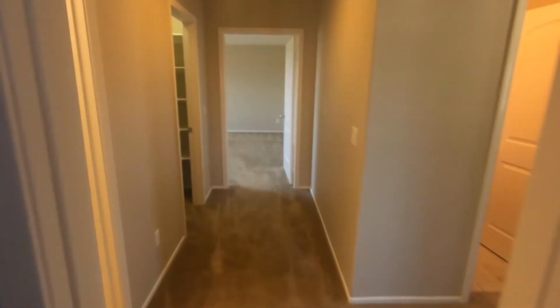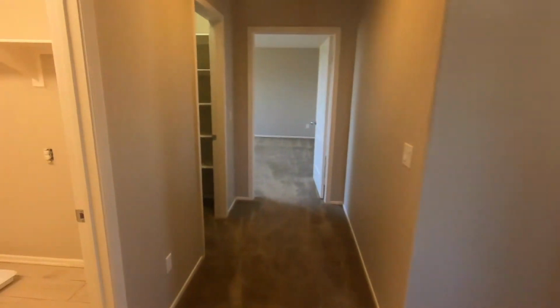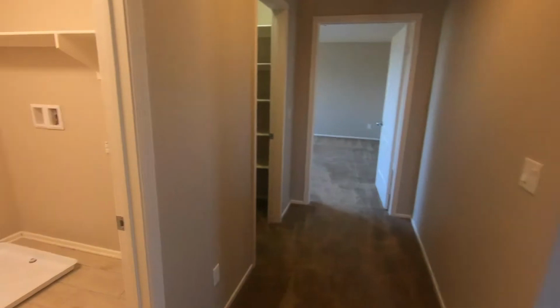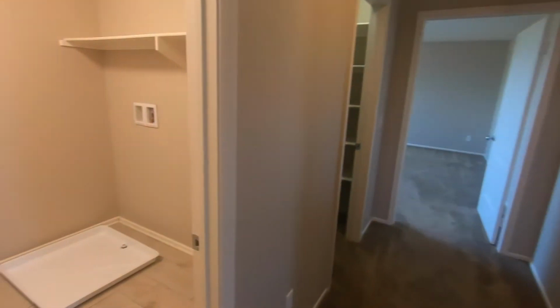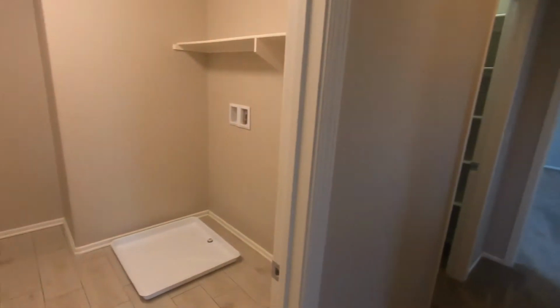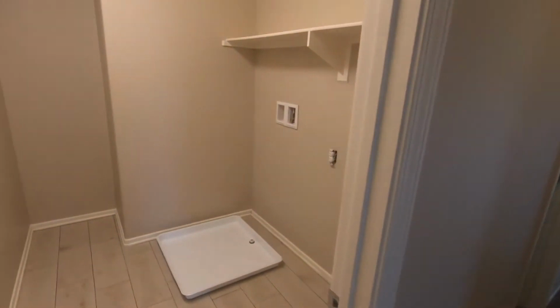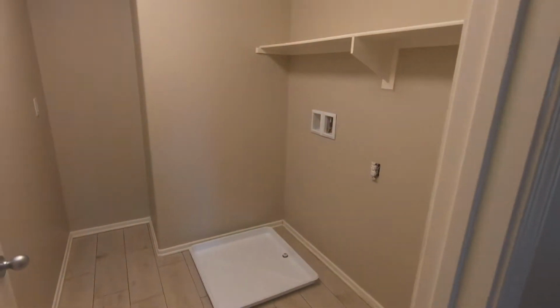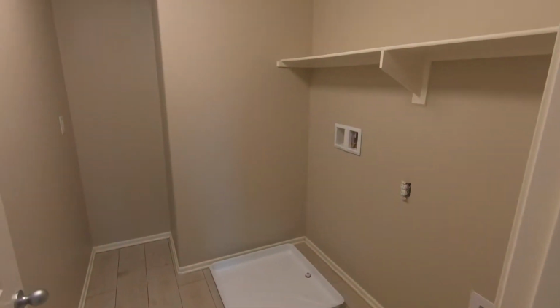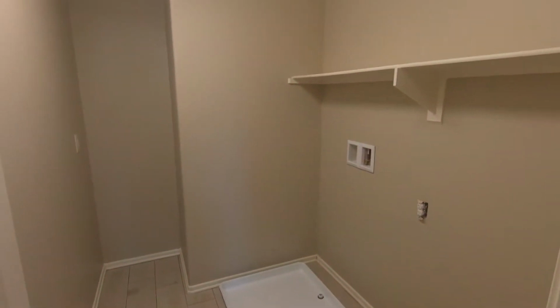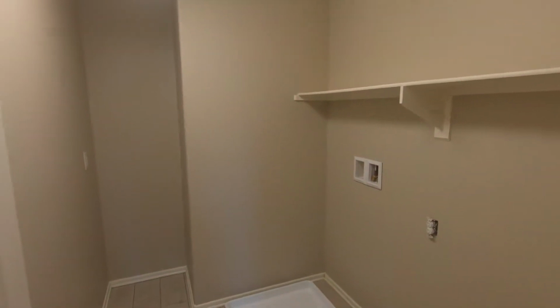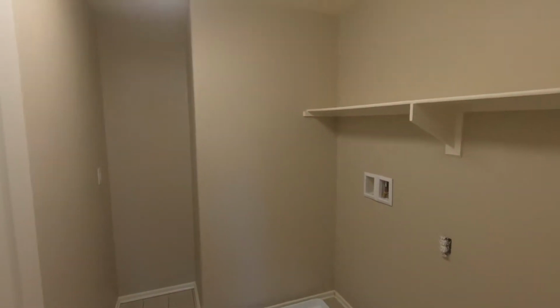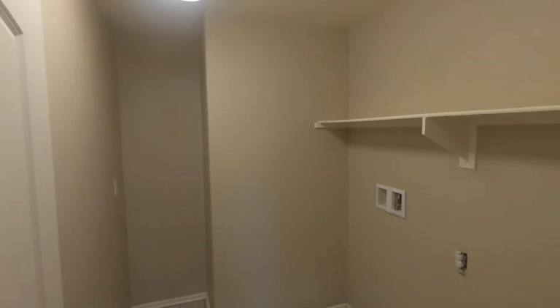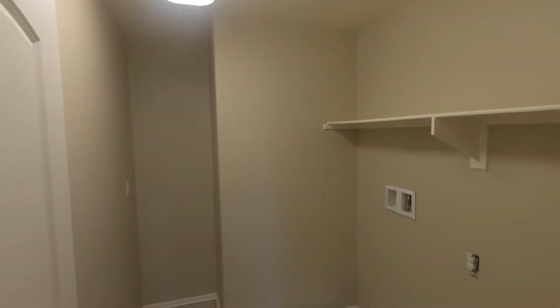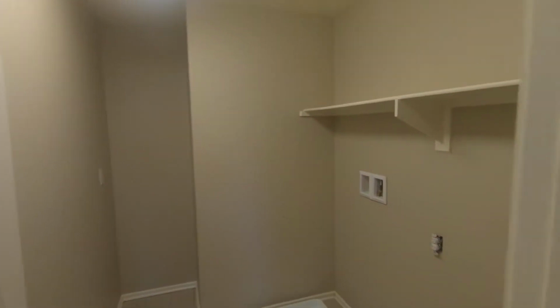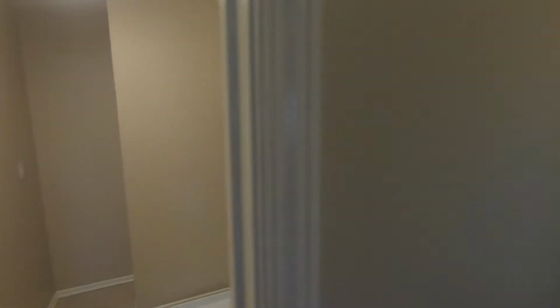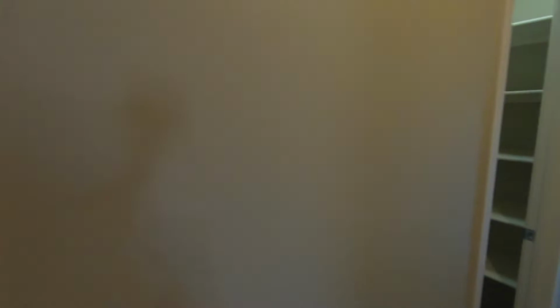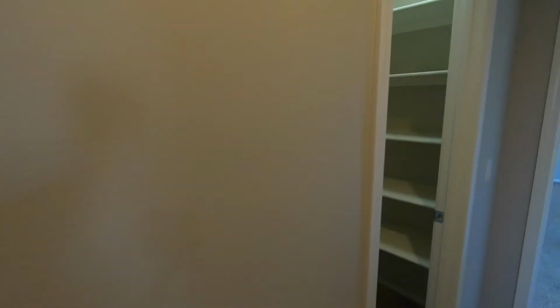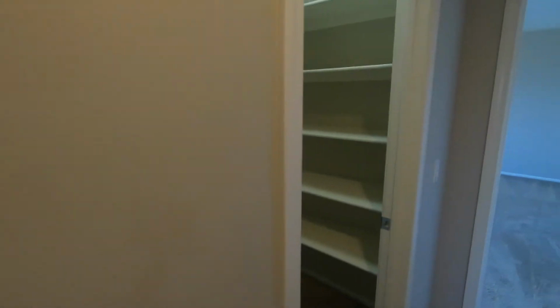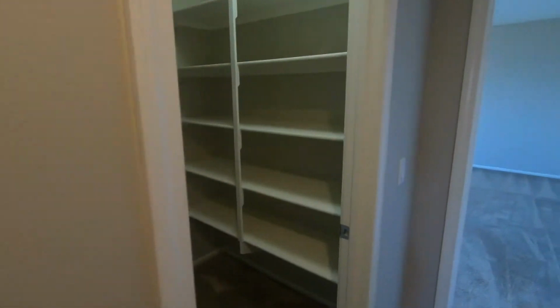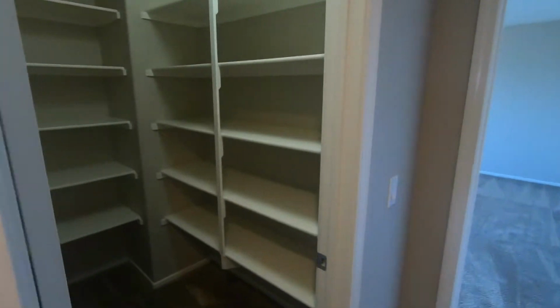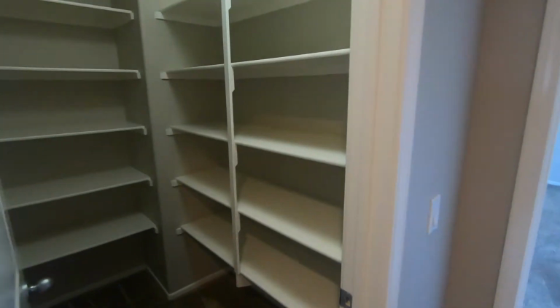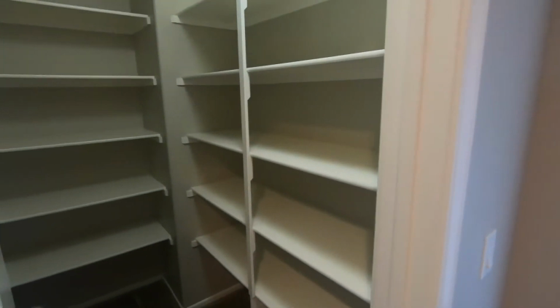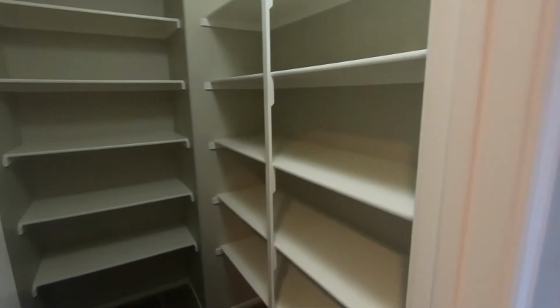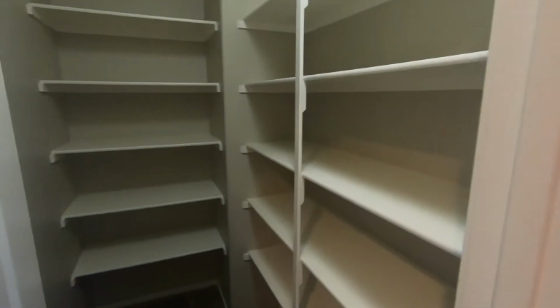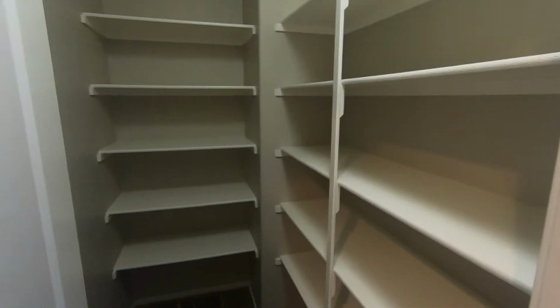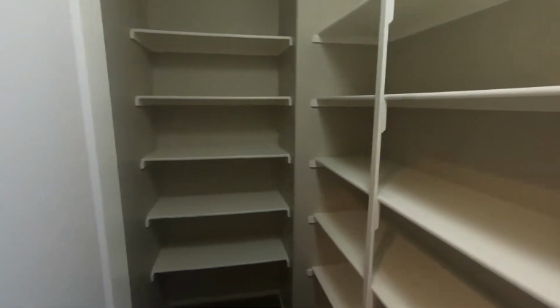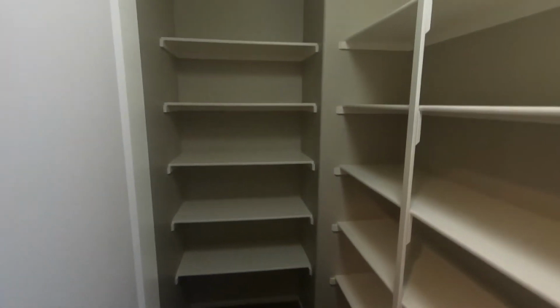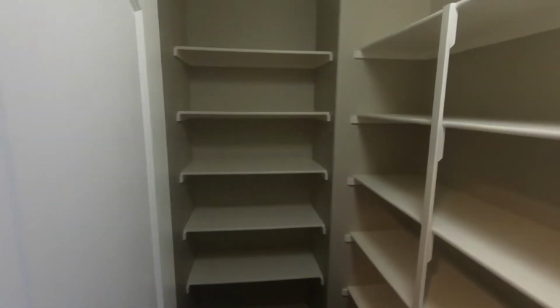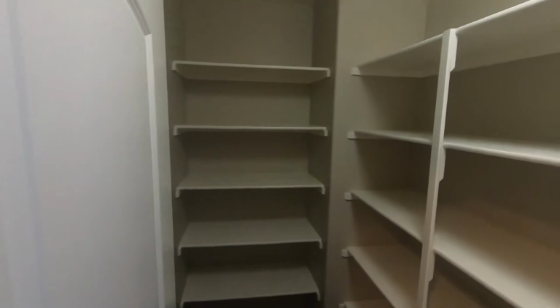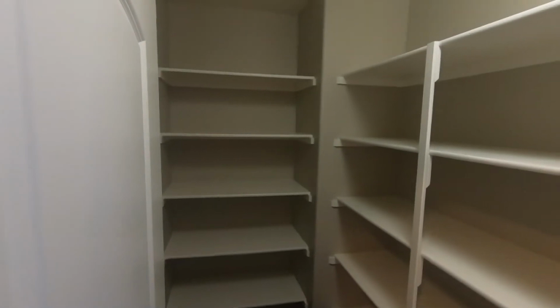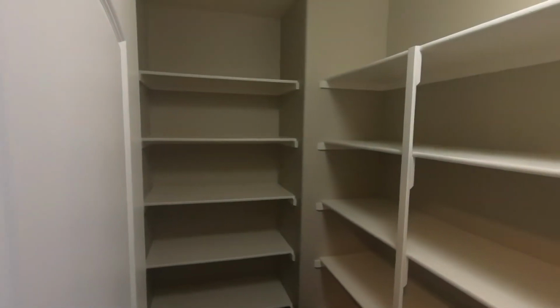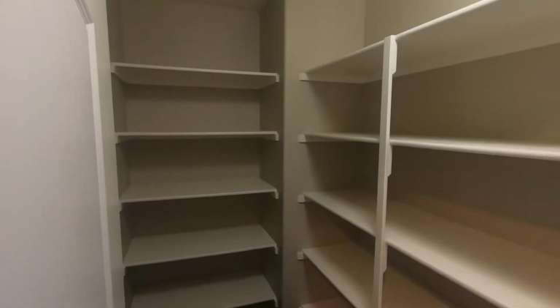Leaving bedroom three, the next room is a nice upstairs laundry room. Past that, we have a large linen and storage closet. Look at all that nice shelving.